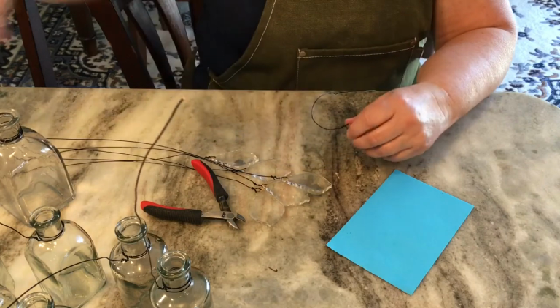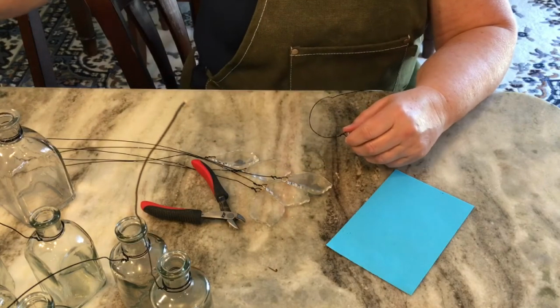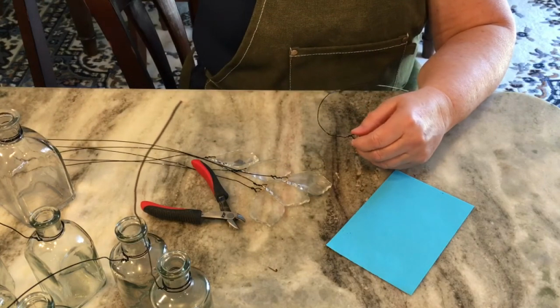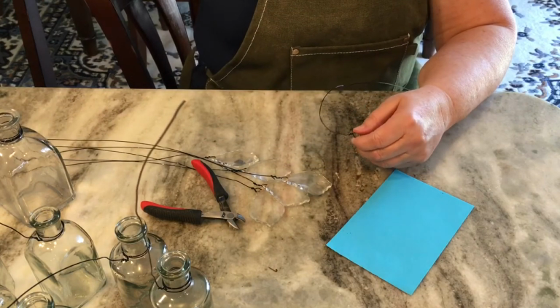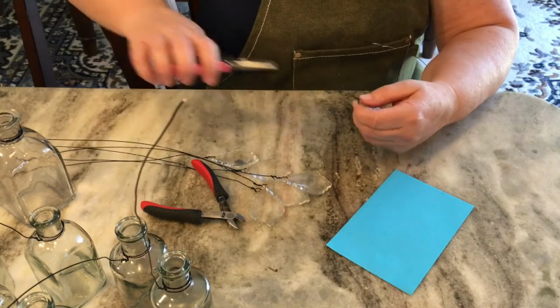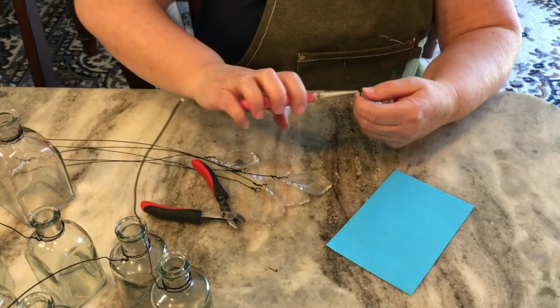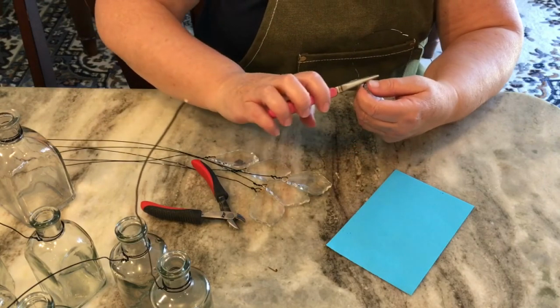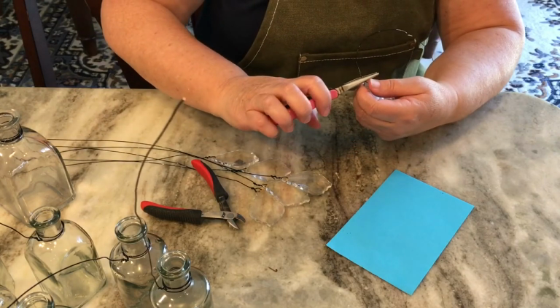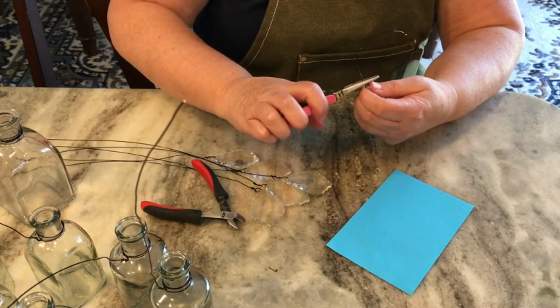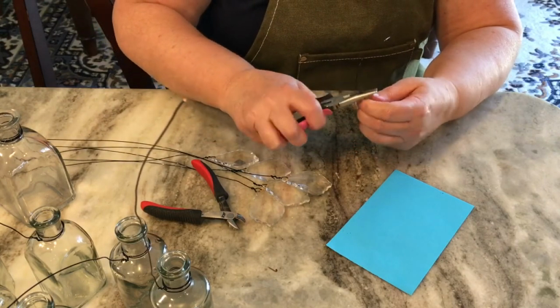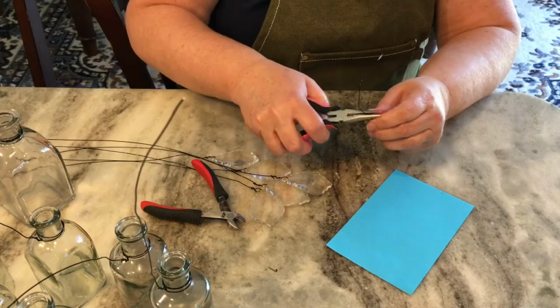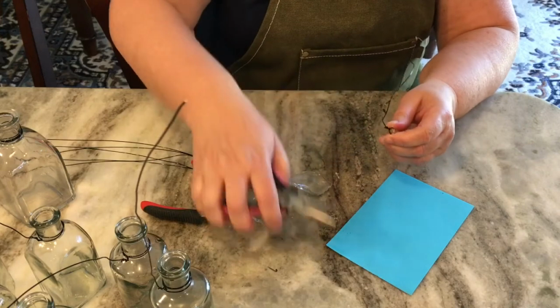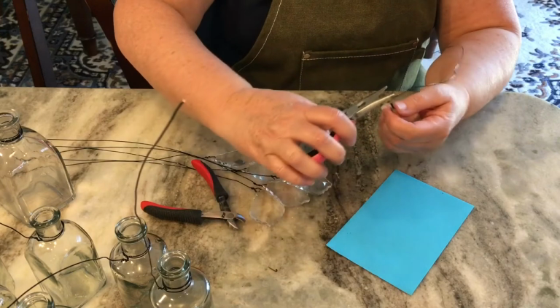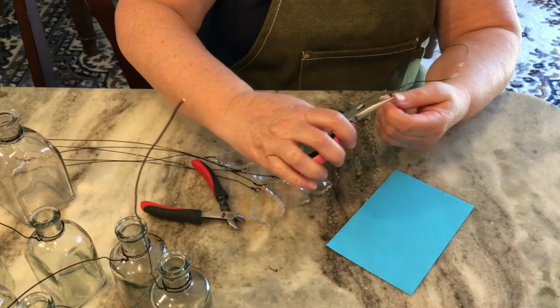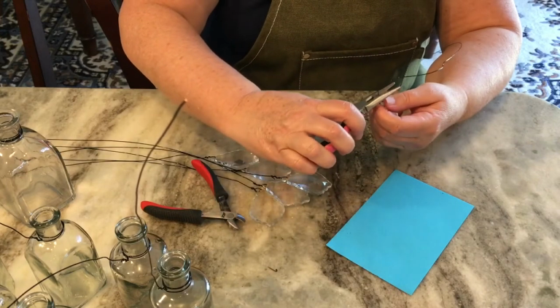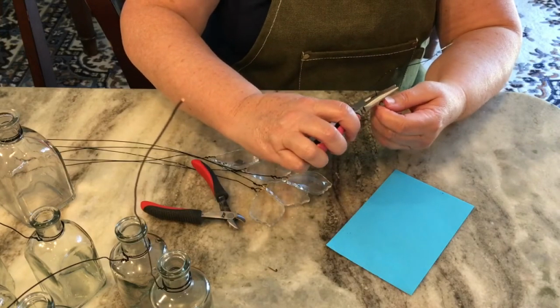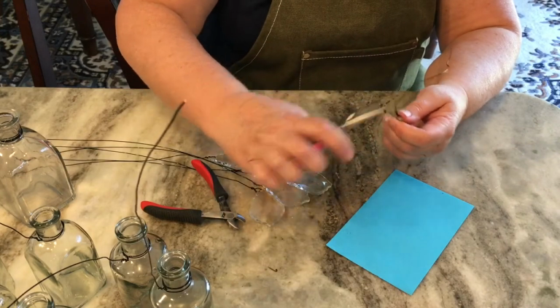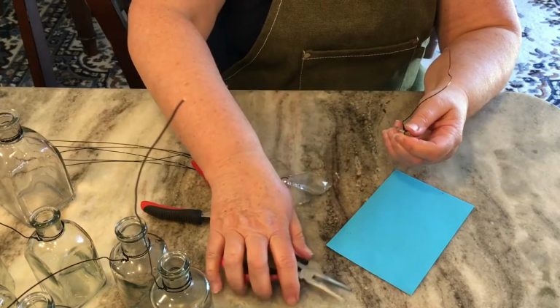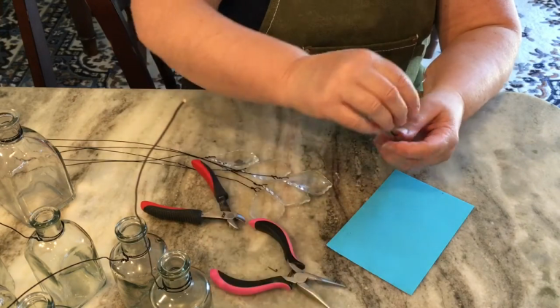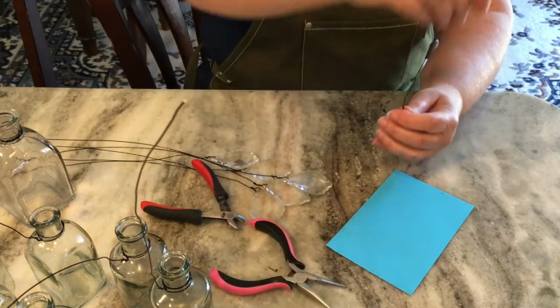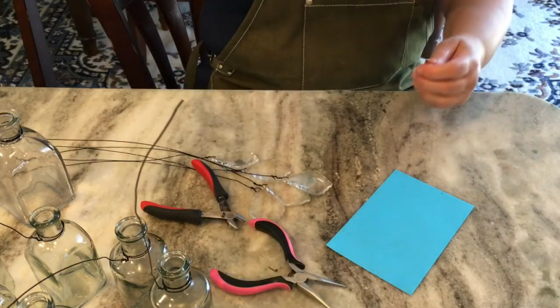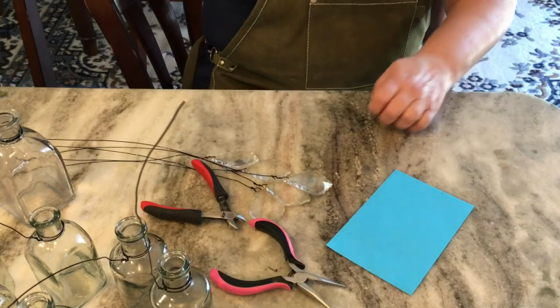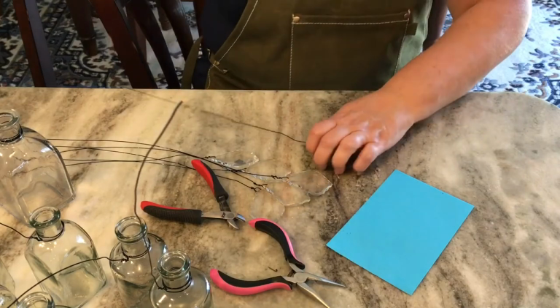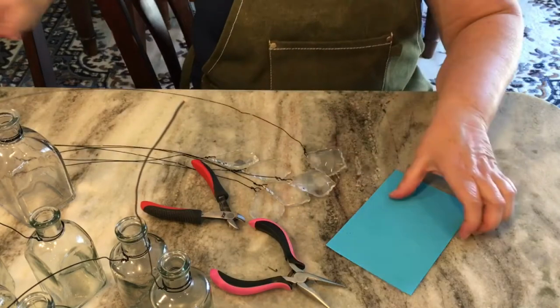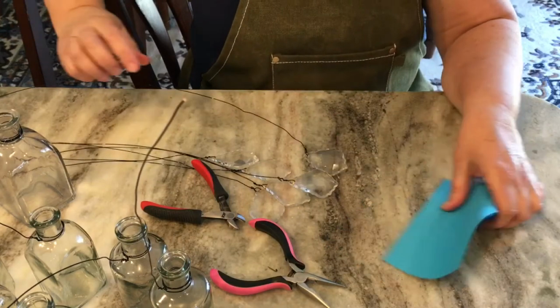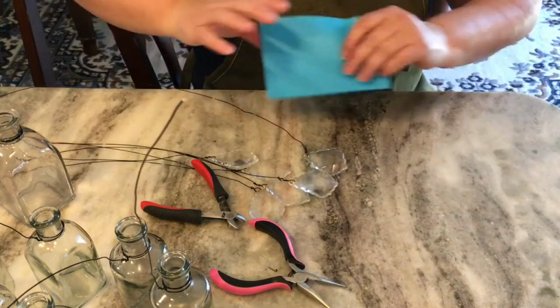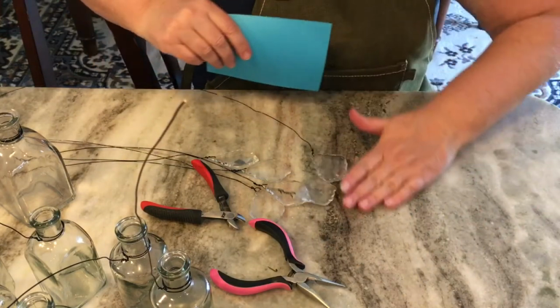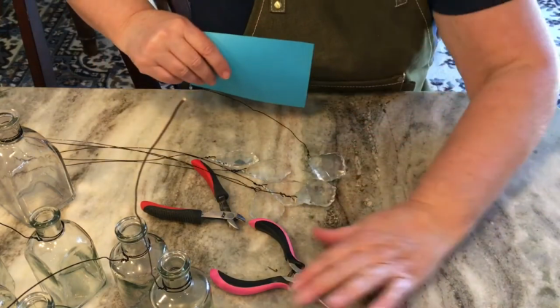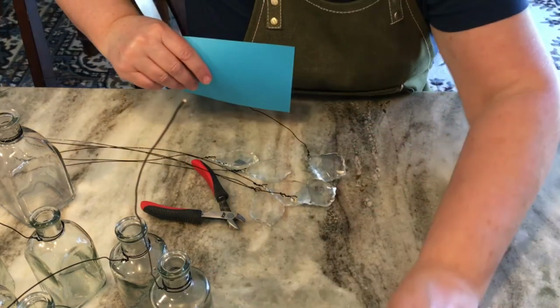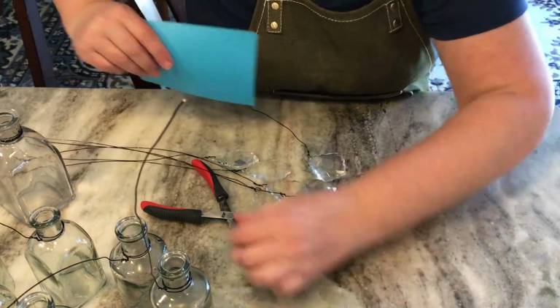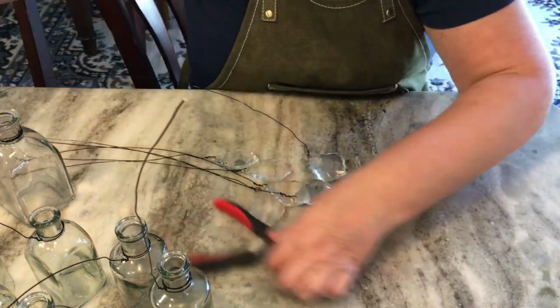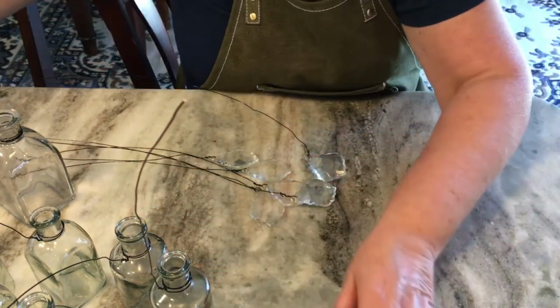I really like the idea of using different color glass bottles, like greens and blues. So when I go thrift store shopping, I'll start looking for those bottles and maybe make another one with different colors.